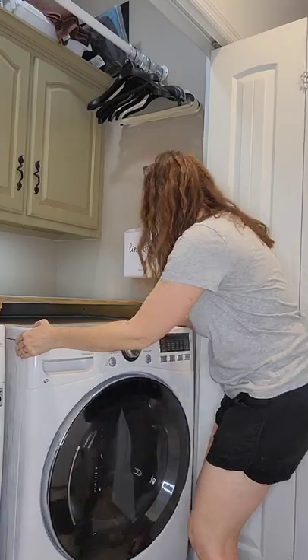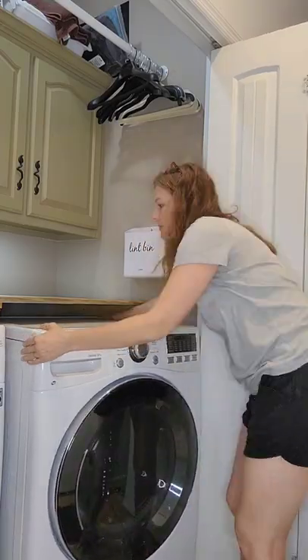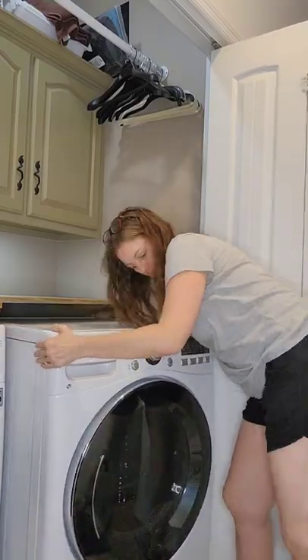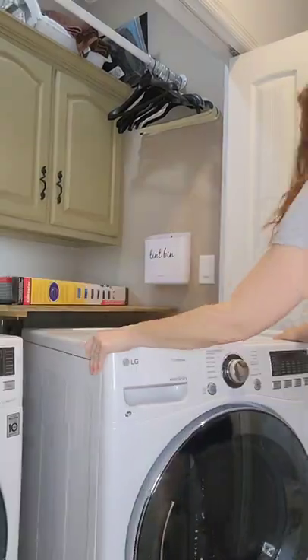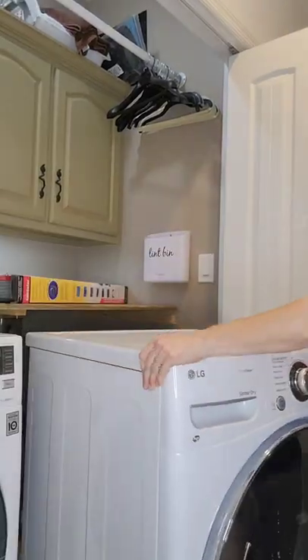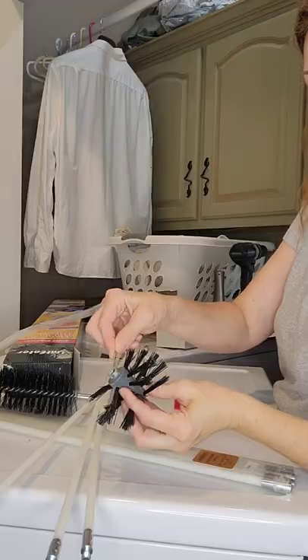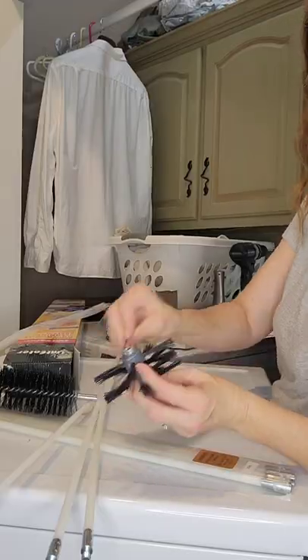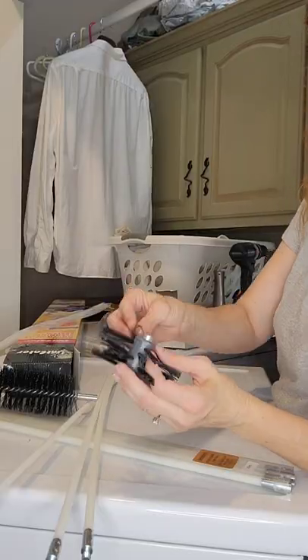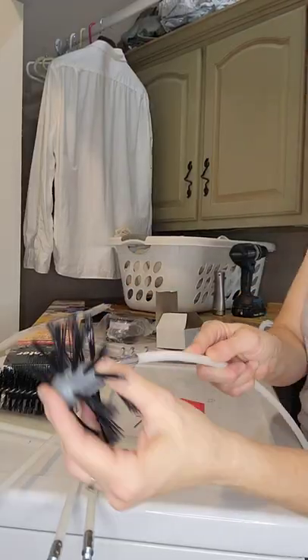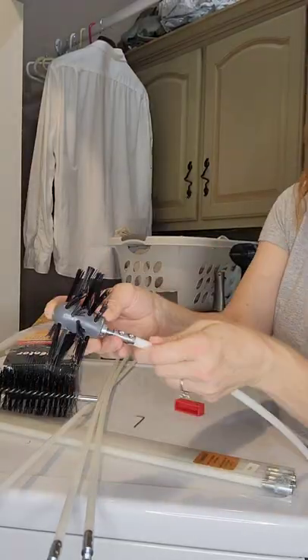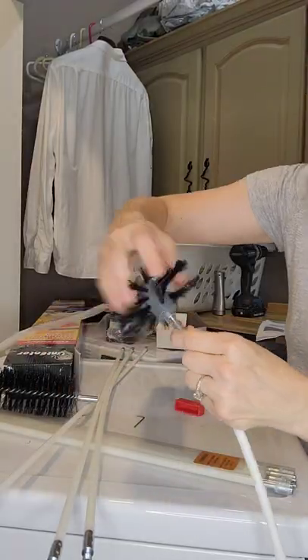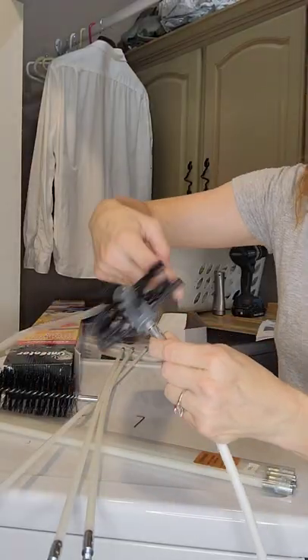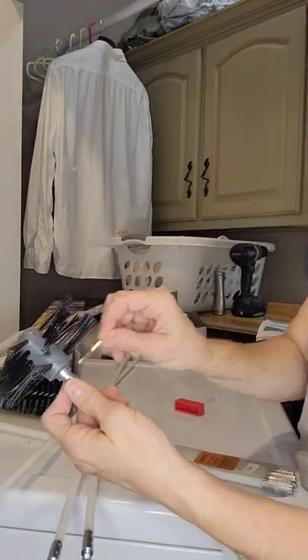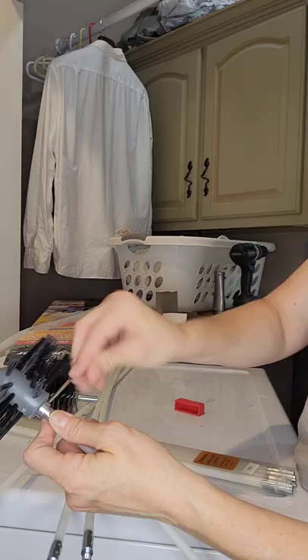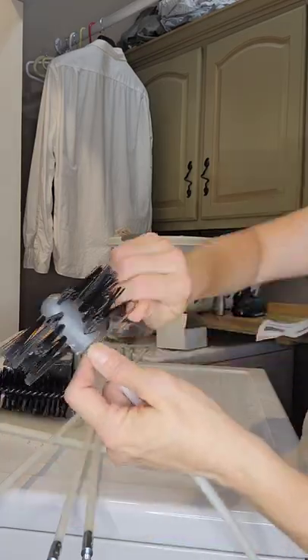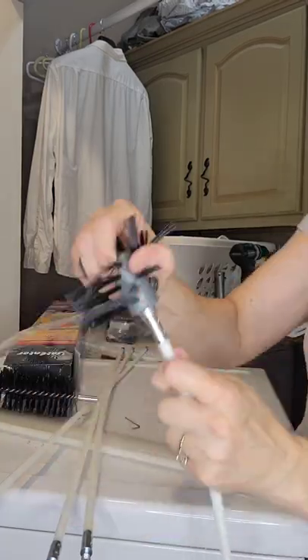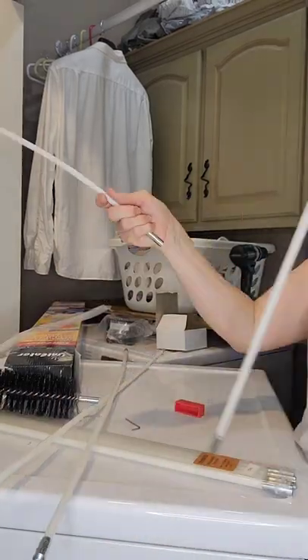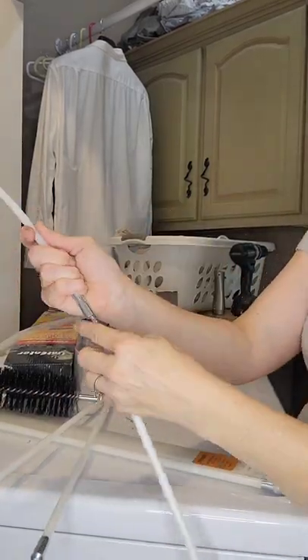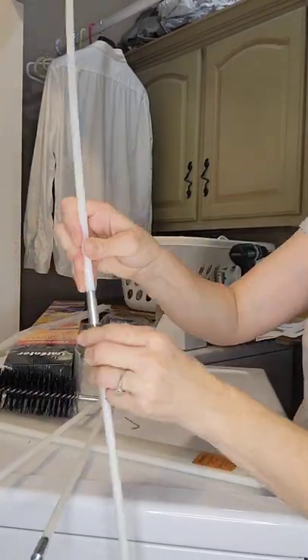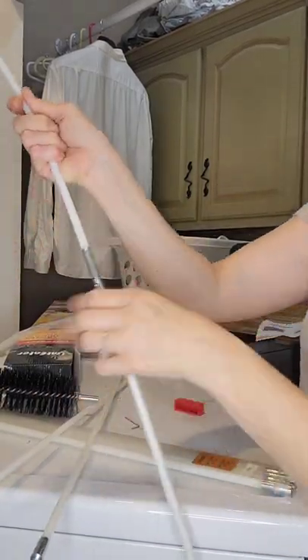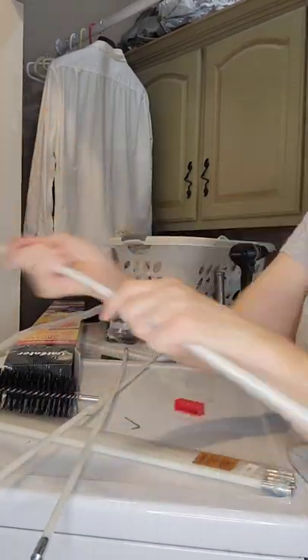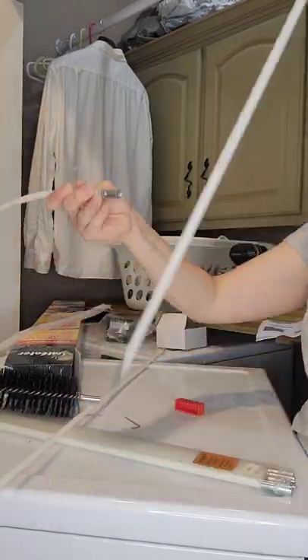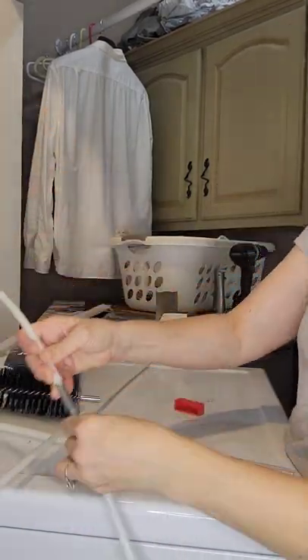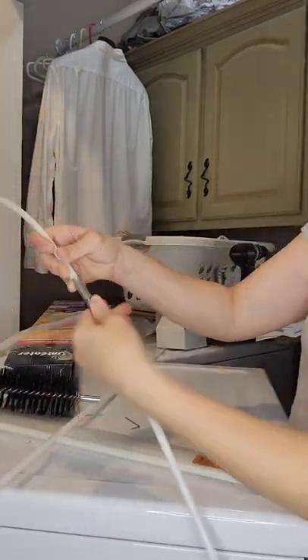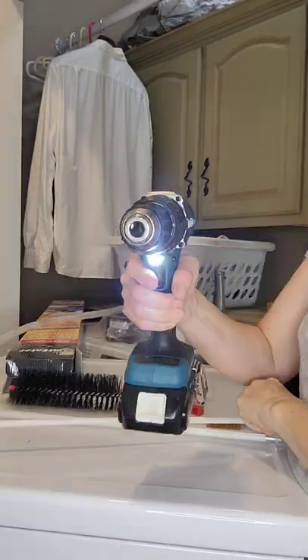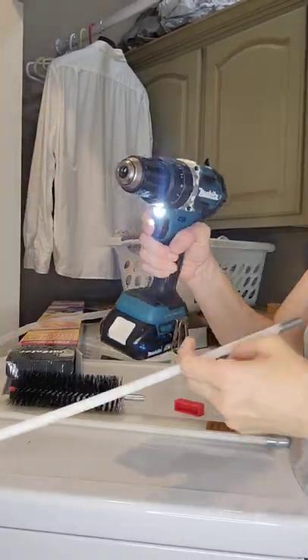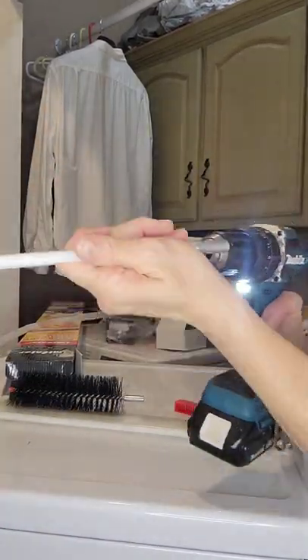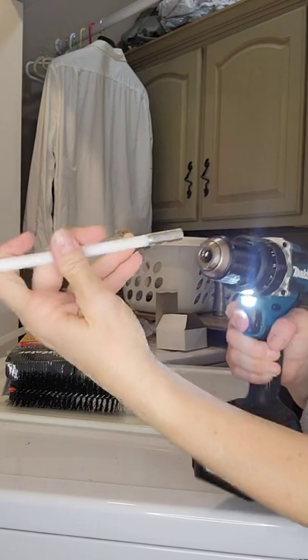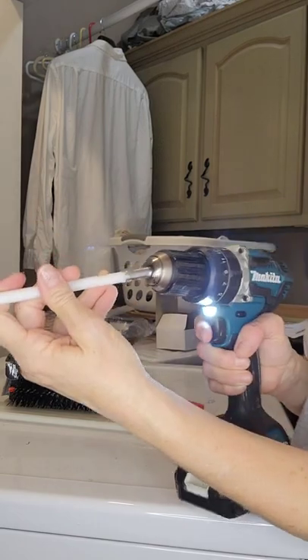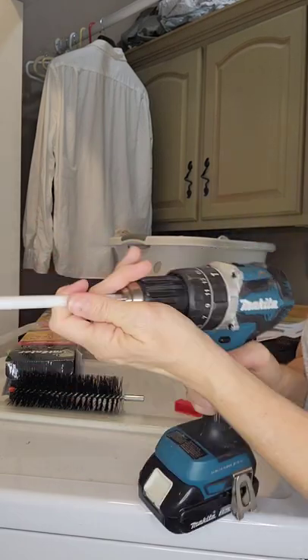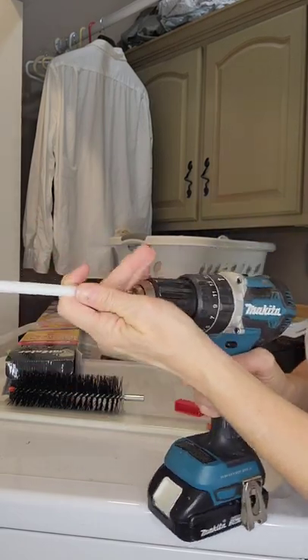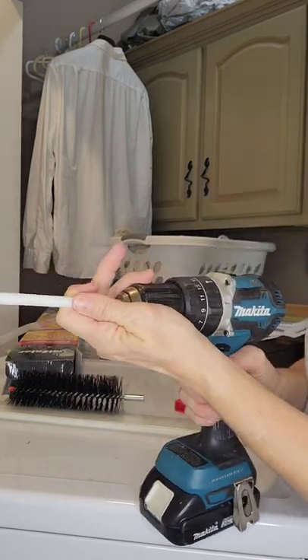Next, pull the dryer out and disconnect the vent hose. Then put together the Lint Eater system by attaching all of the flexible rods to the auger brush. Pop the end of the flexible rods into the cordless drill.